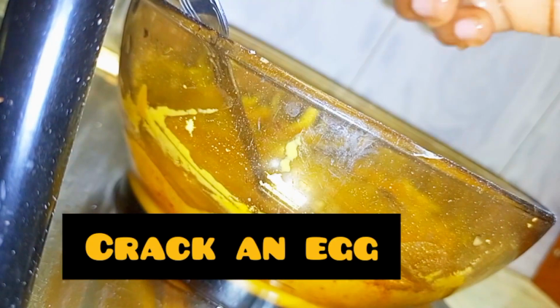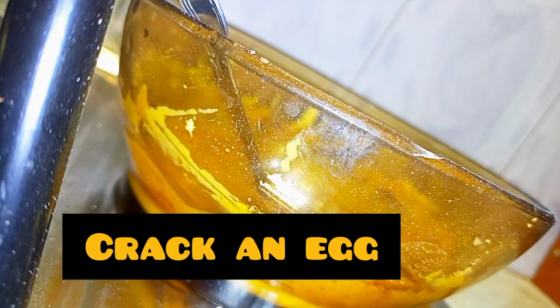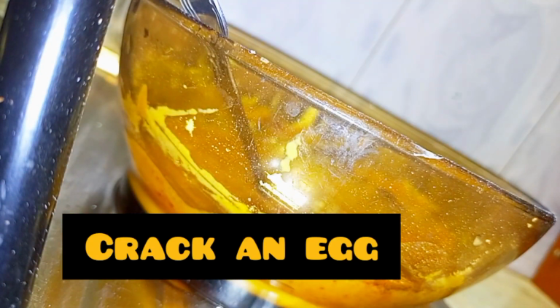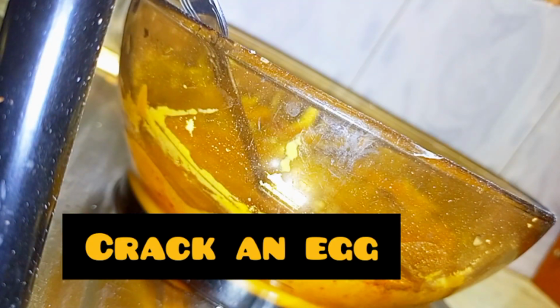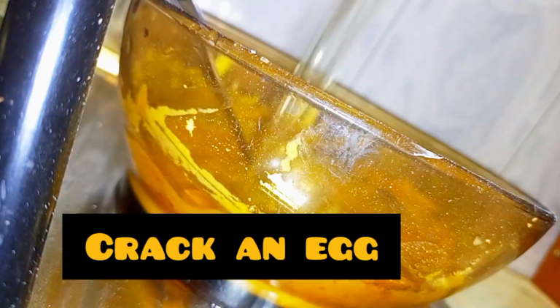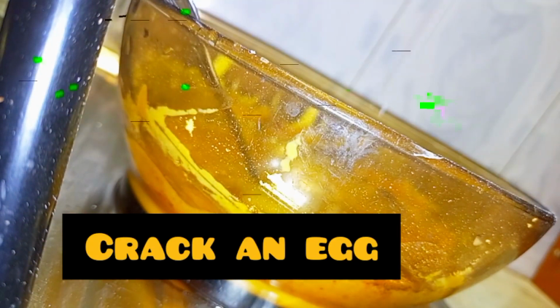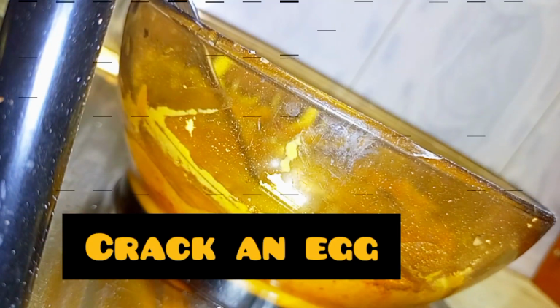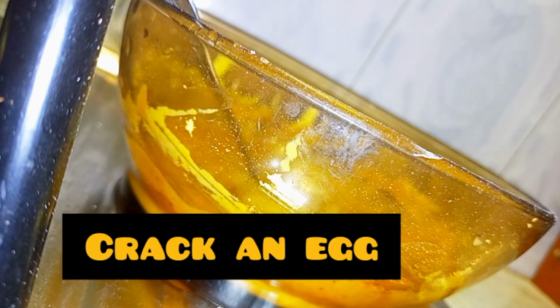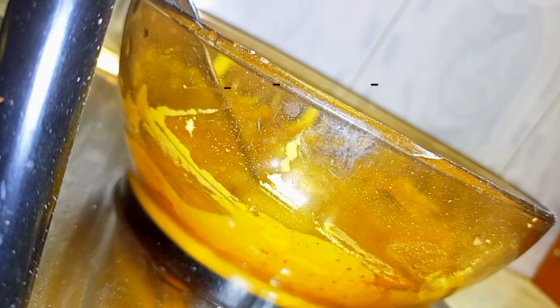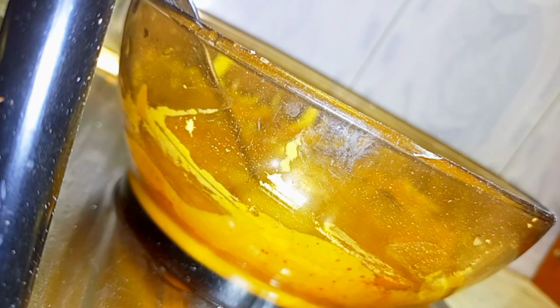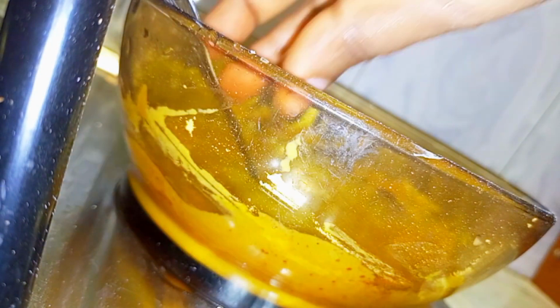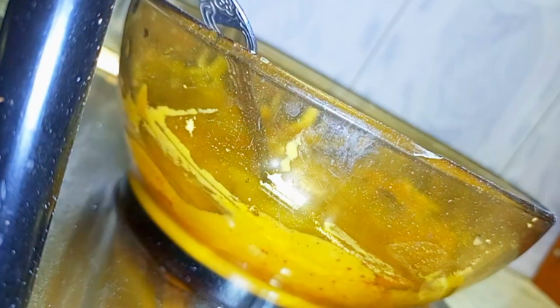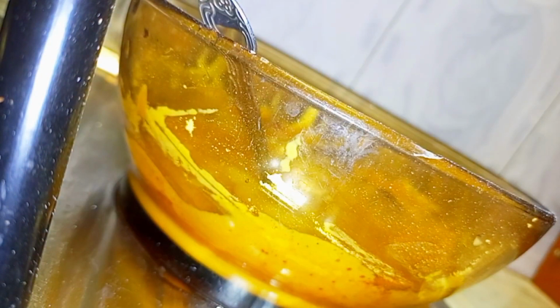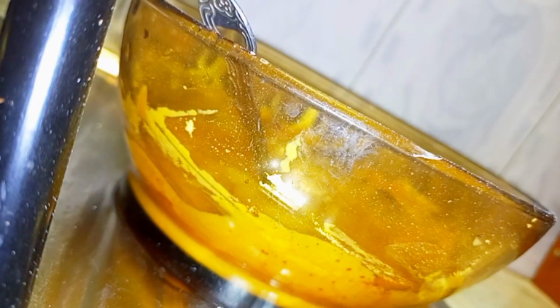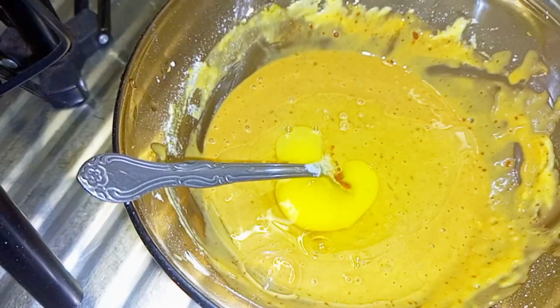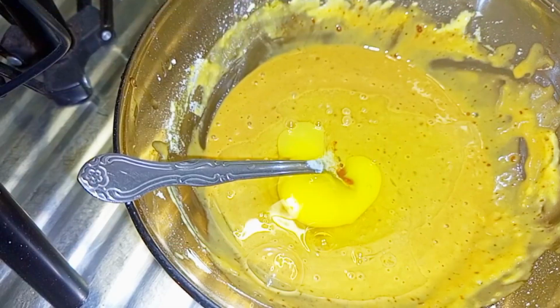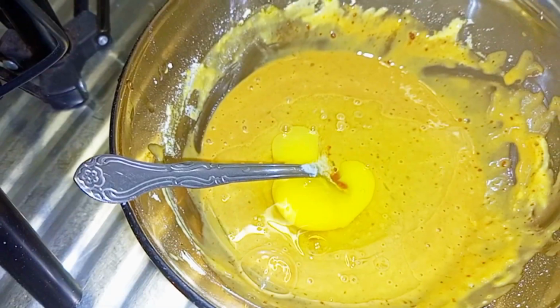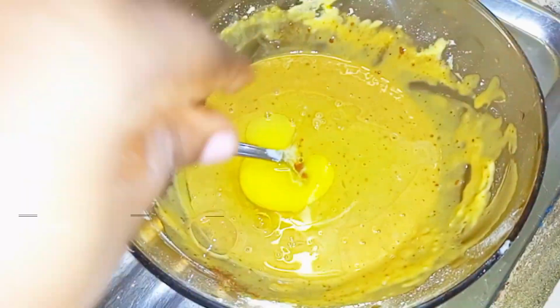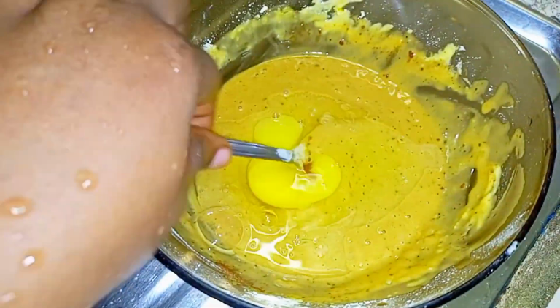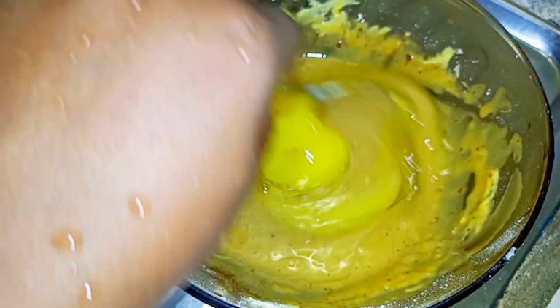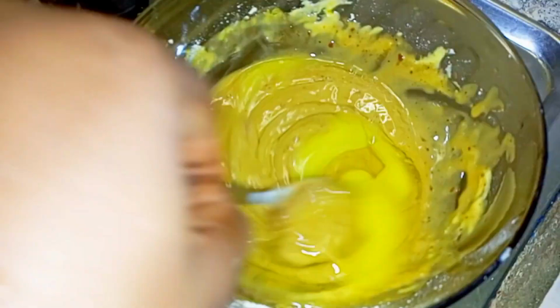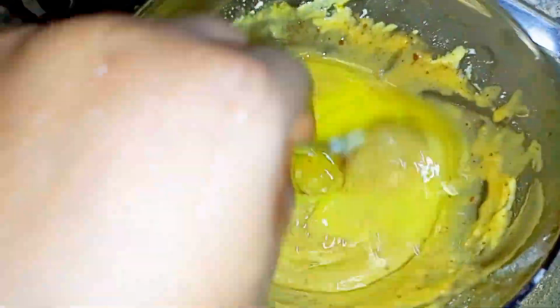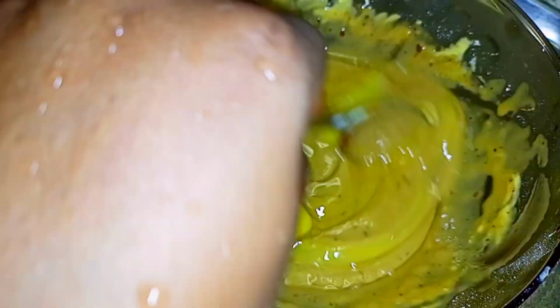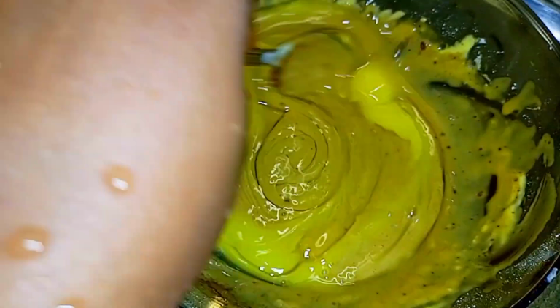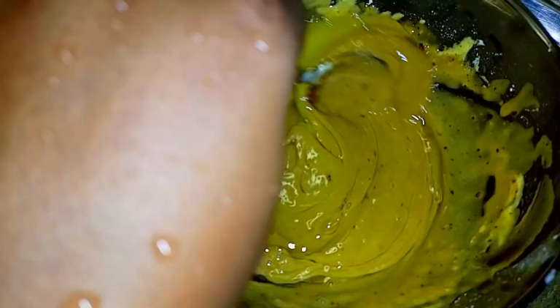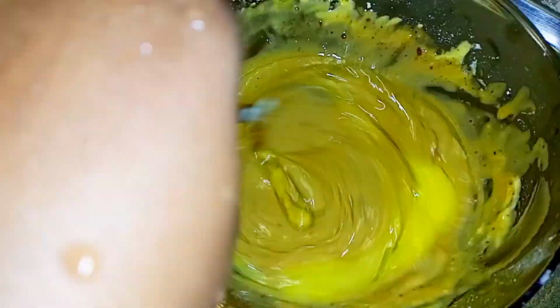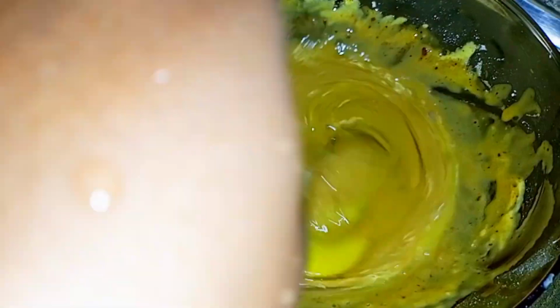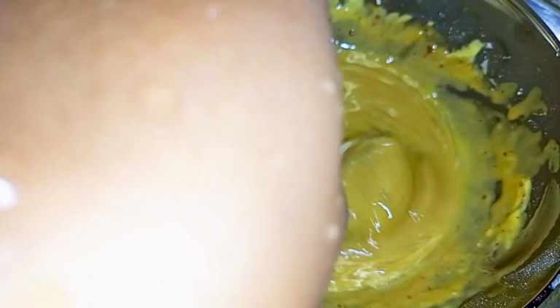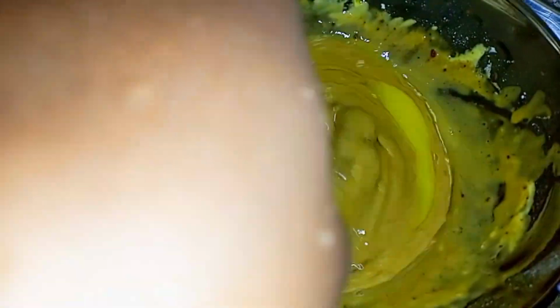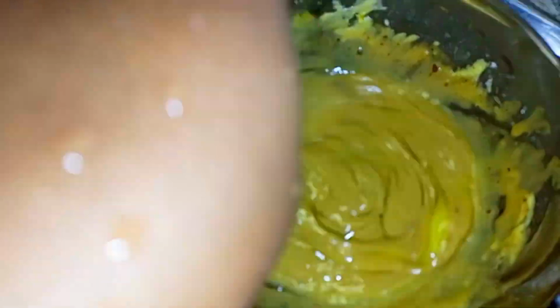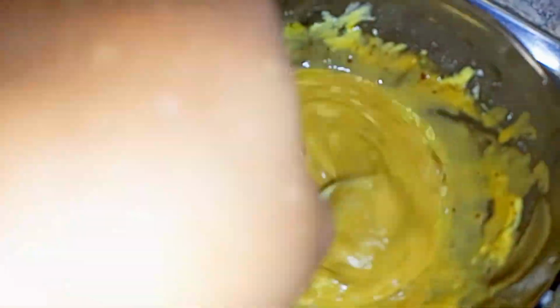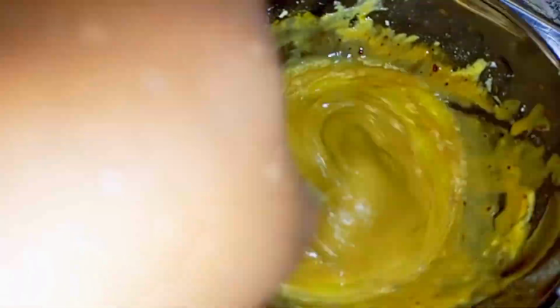Then crack an egg. Mix well. Then set aside.